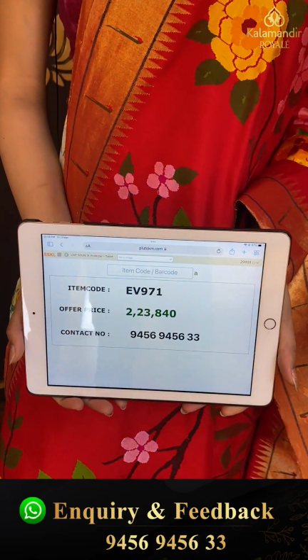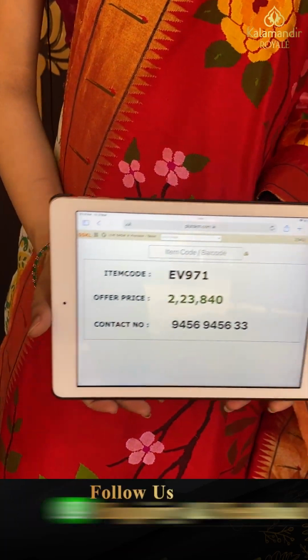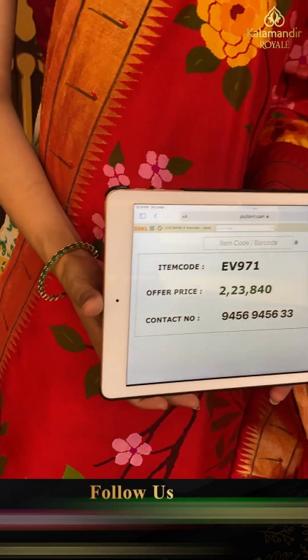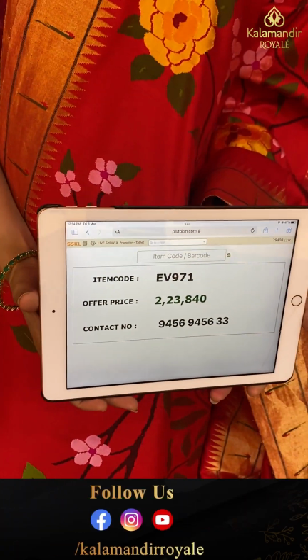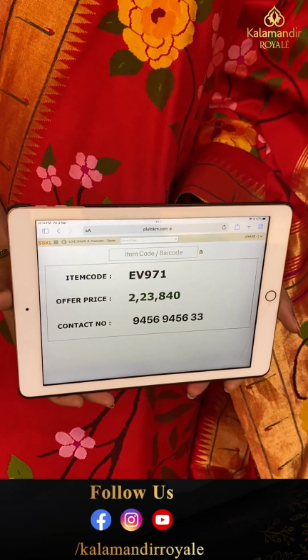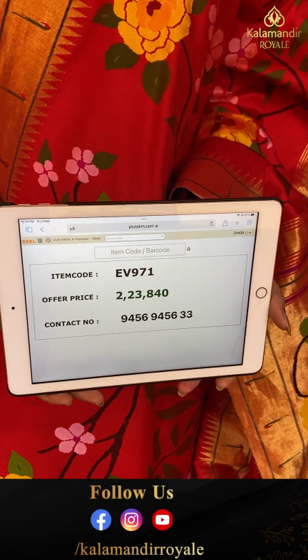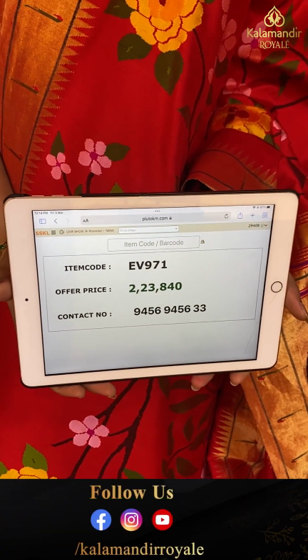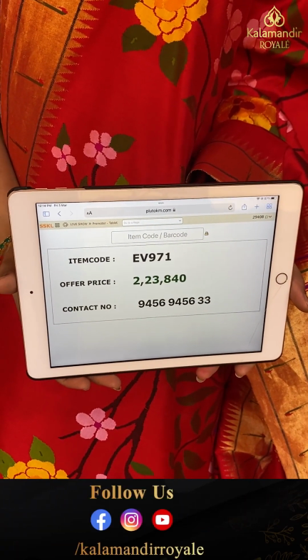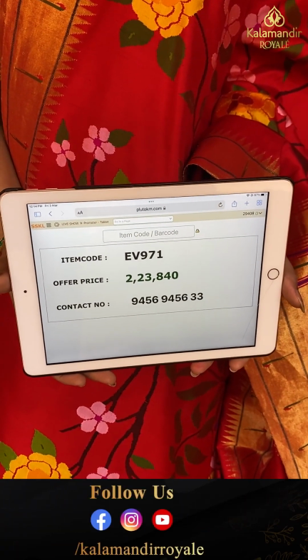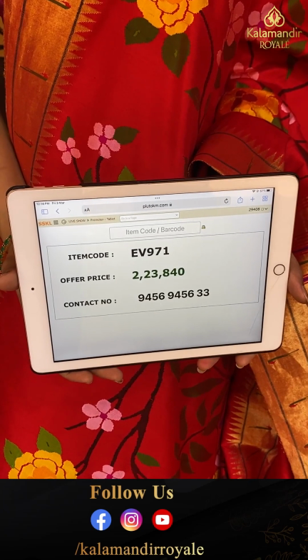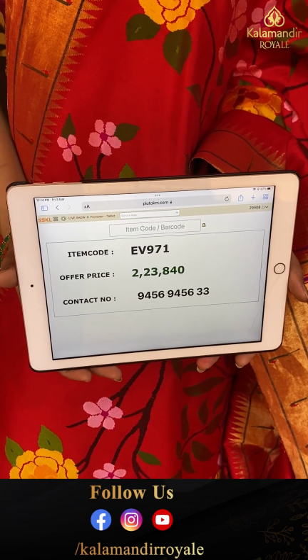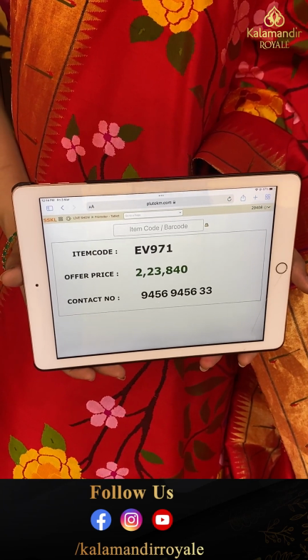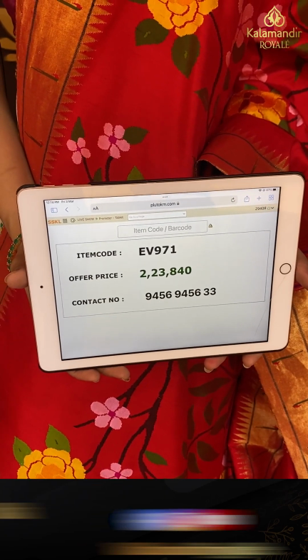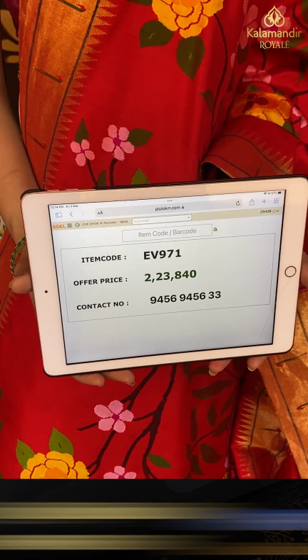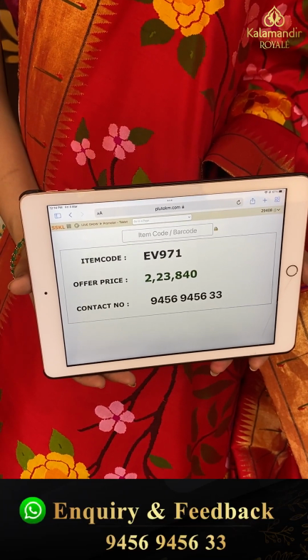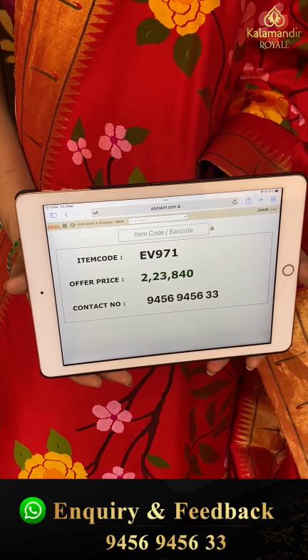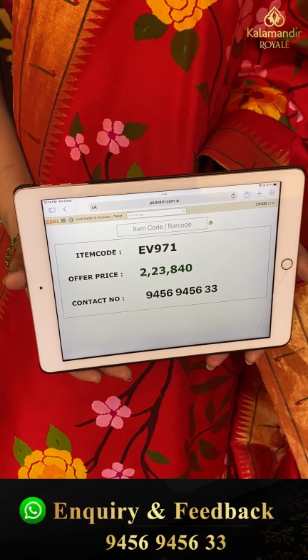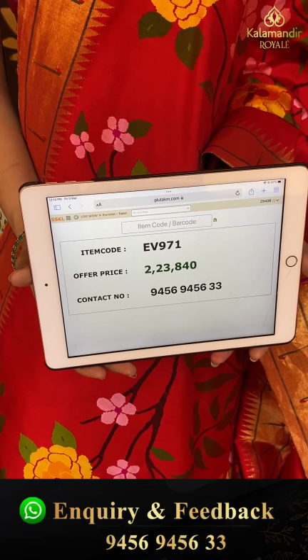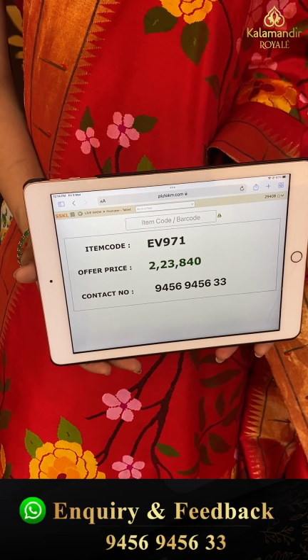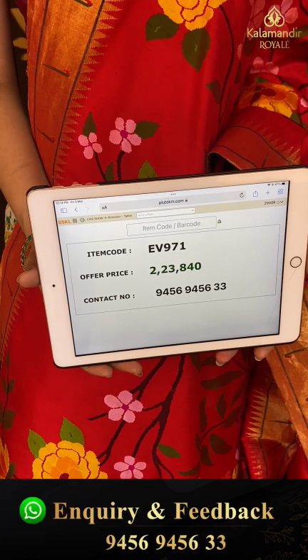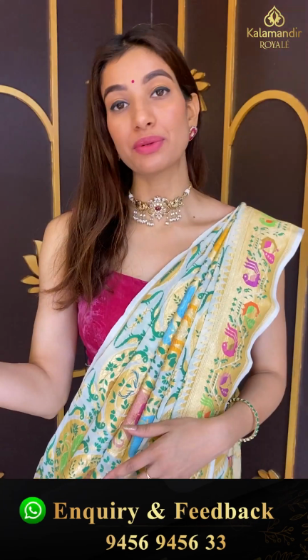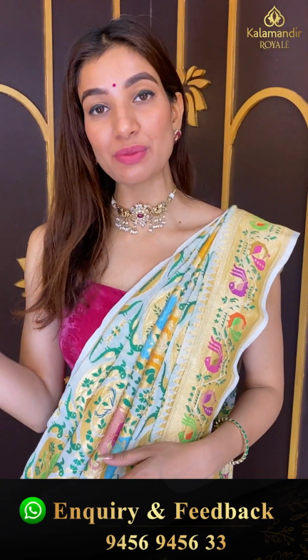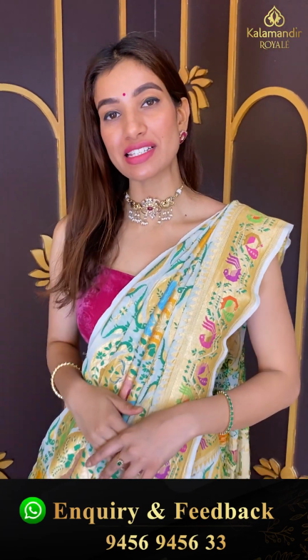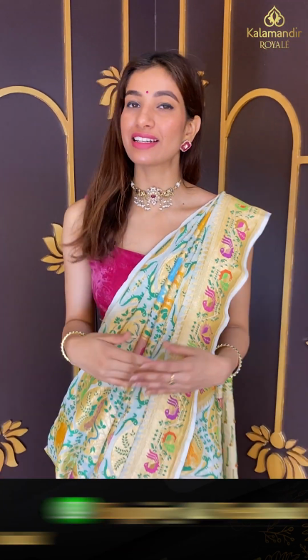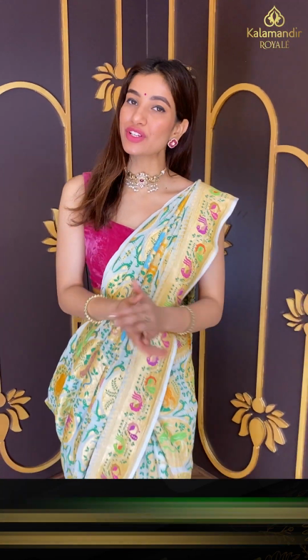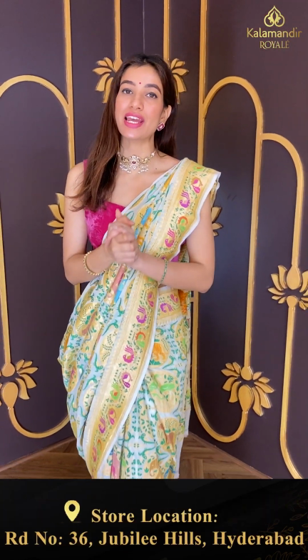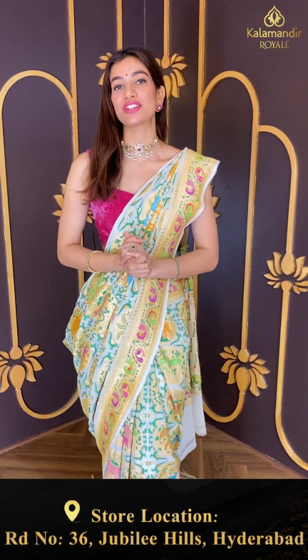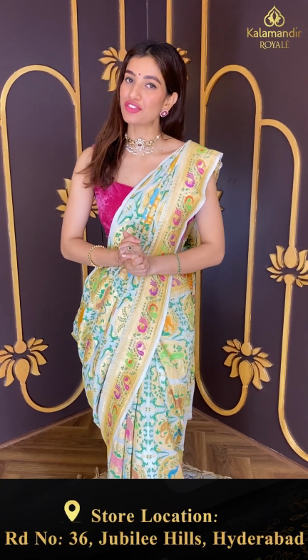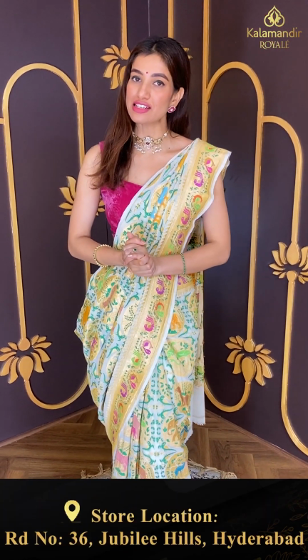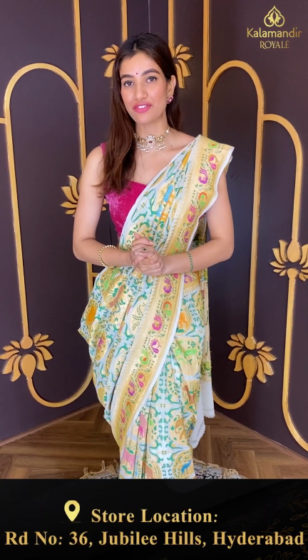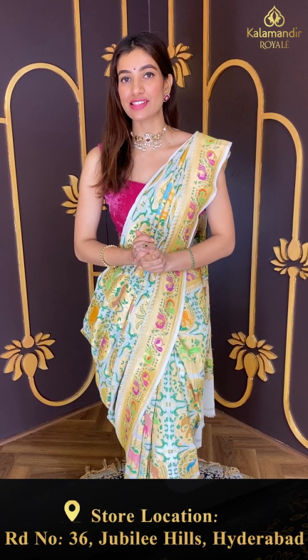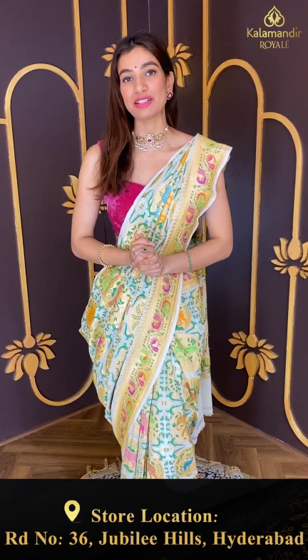Code EV971 and the price is two lakhs twenty three thousand eight hundred forty. Click a screenshot and send it on 9456 9456 333.